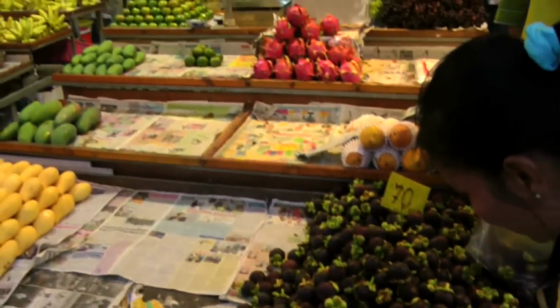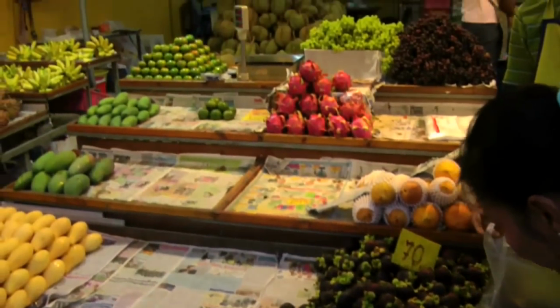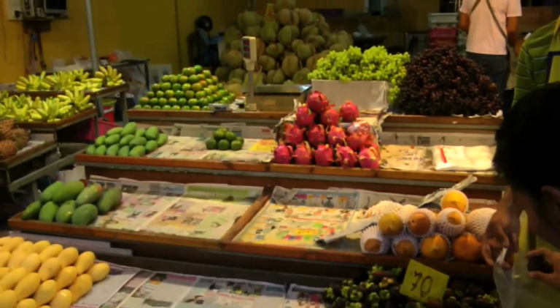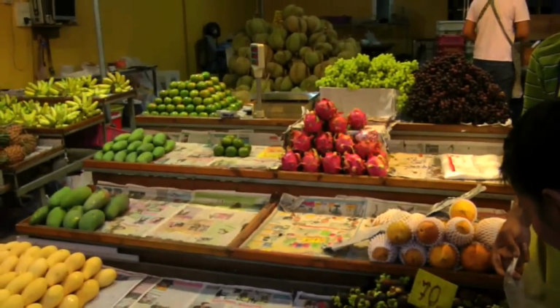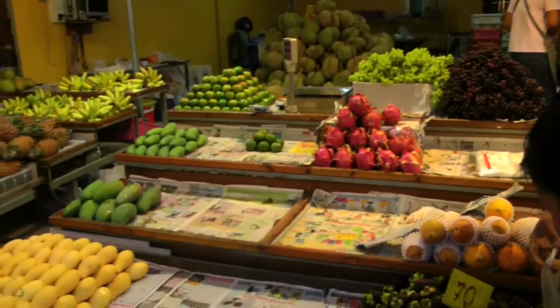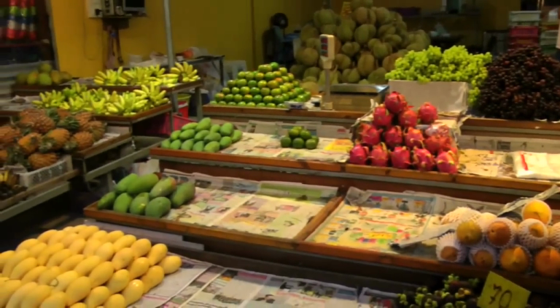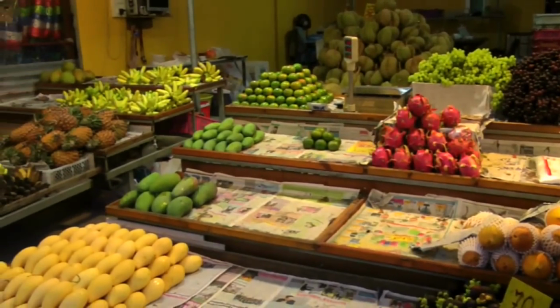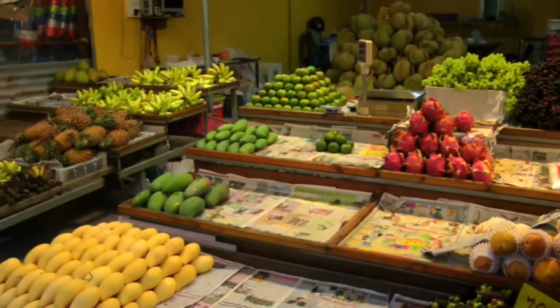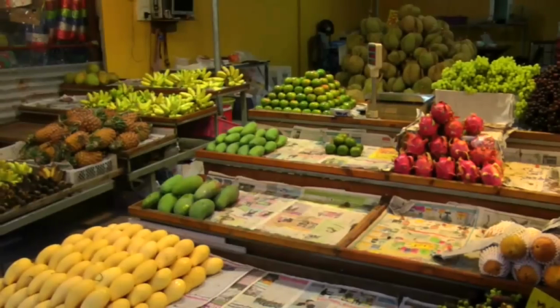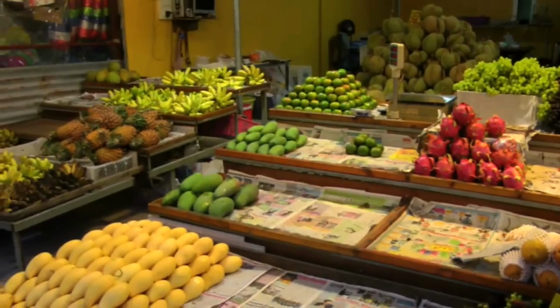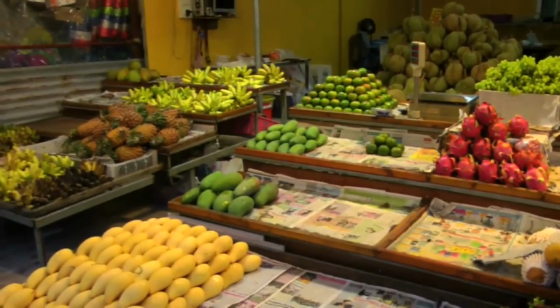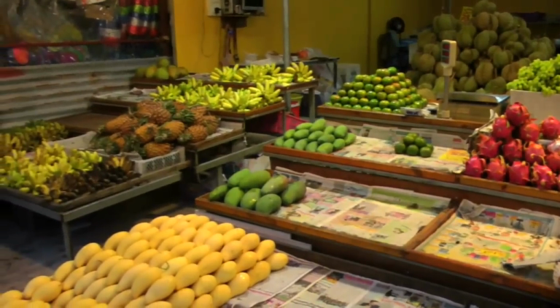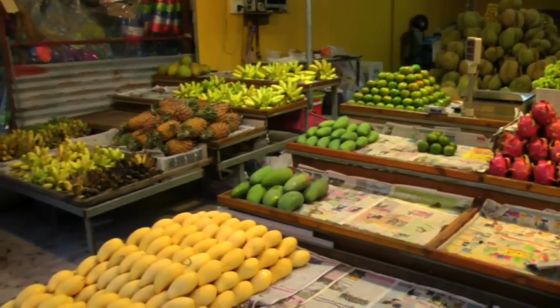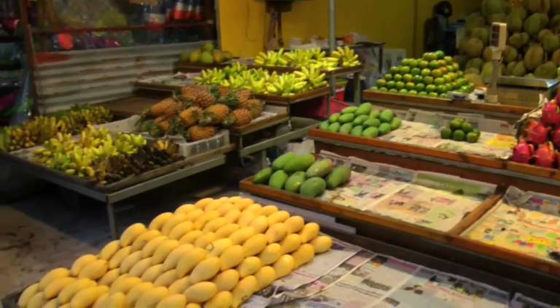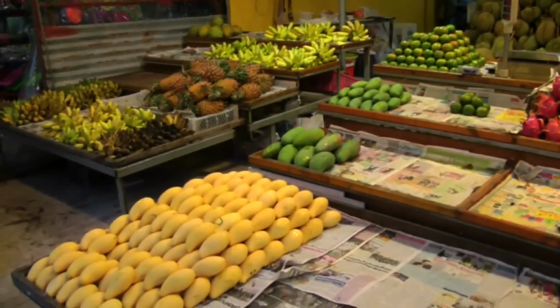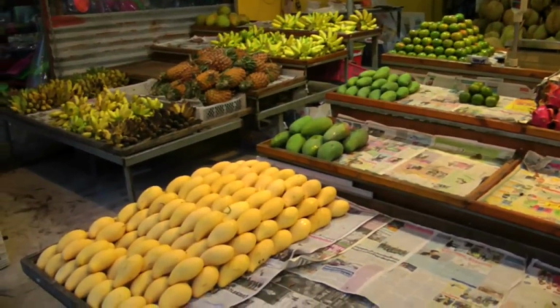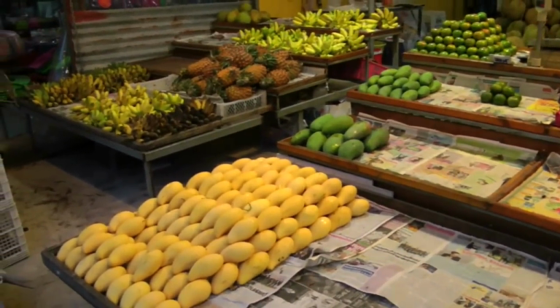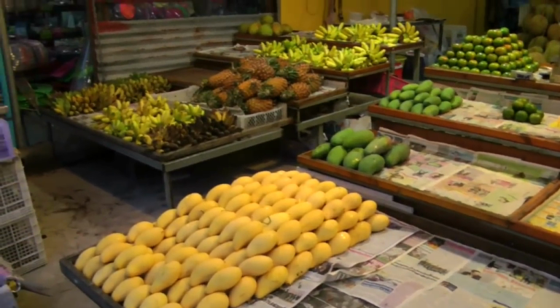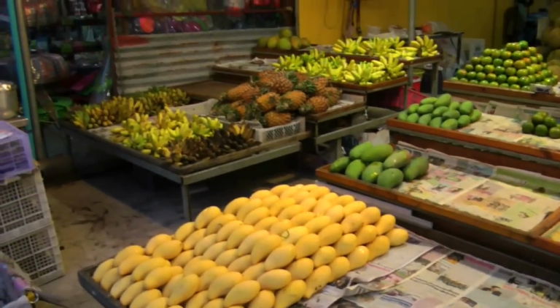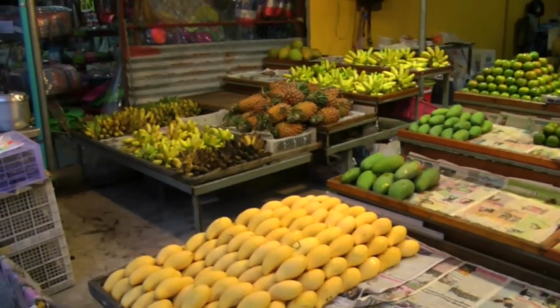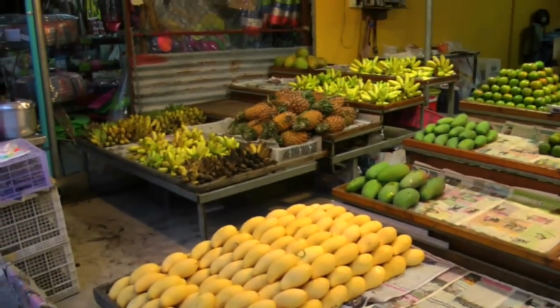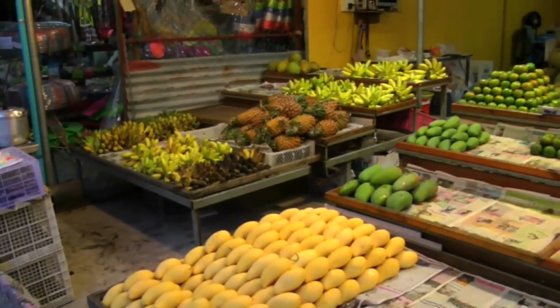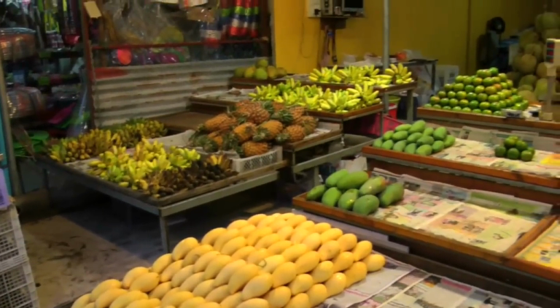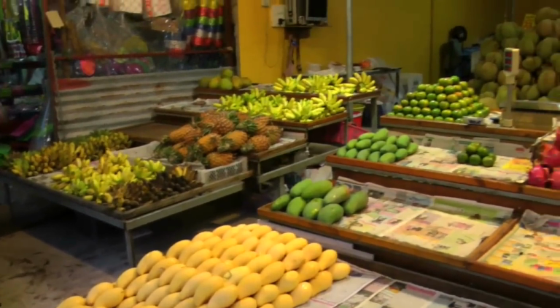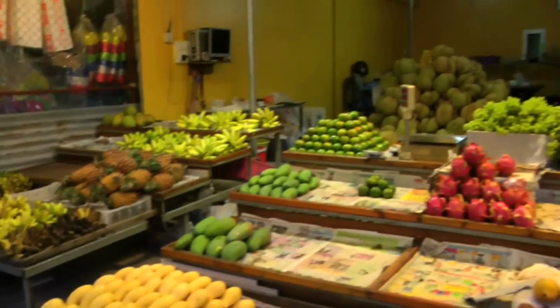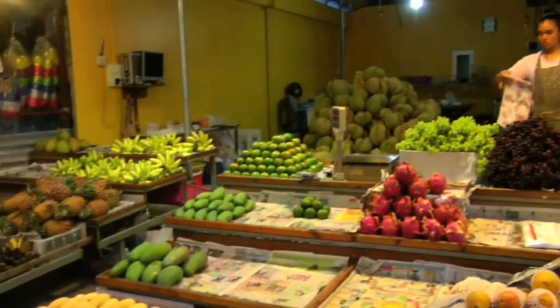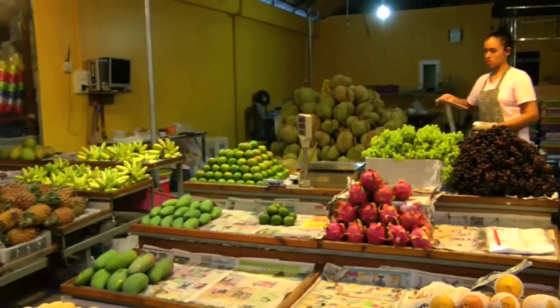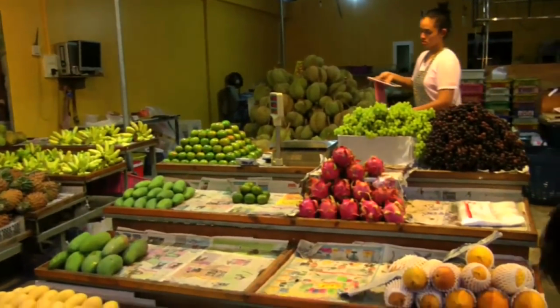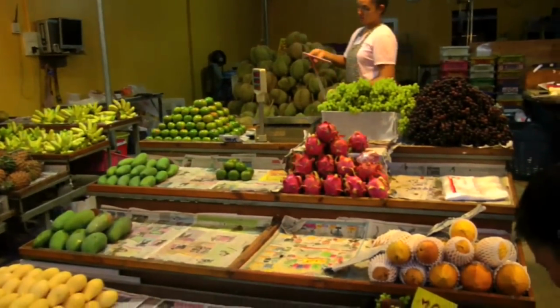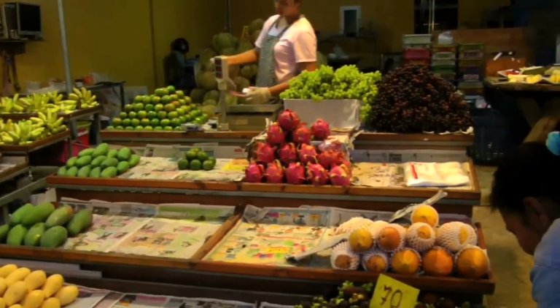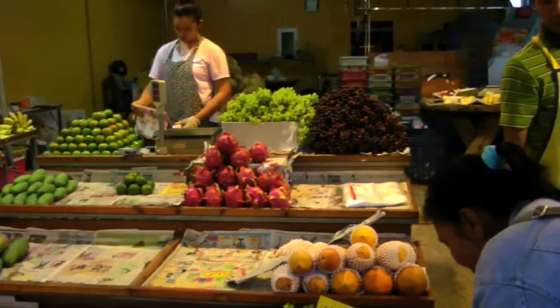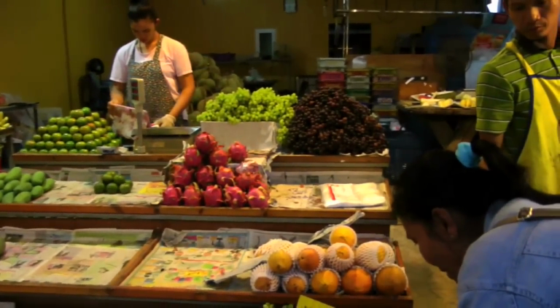We got some dragon fruit, oranges, big papayas over here, pineapple, lots of durian in the bag, and grapes too.